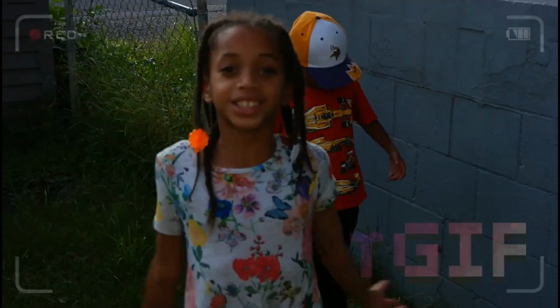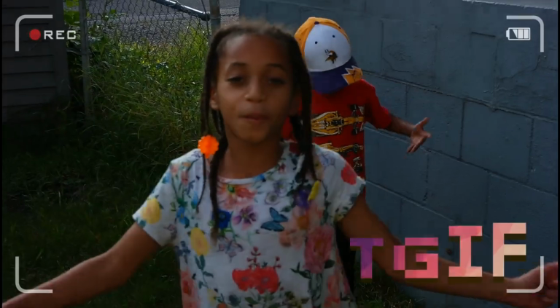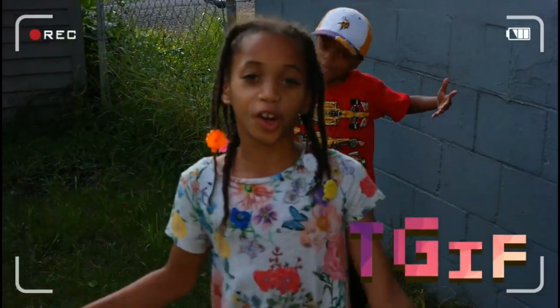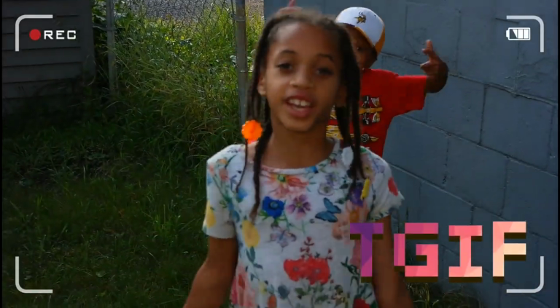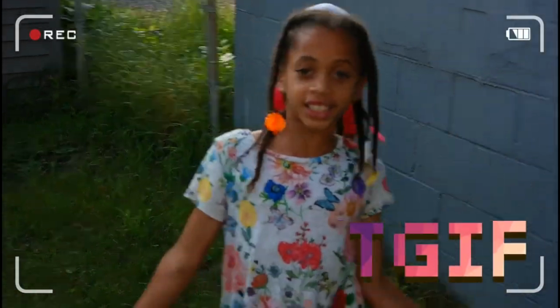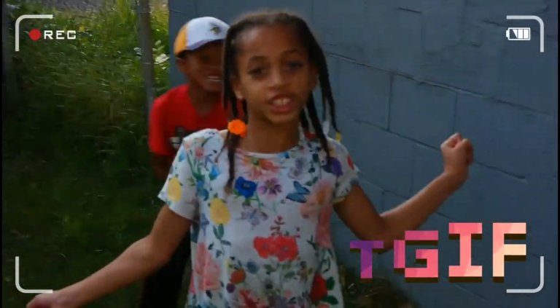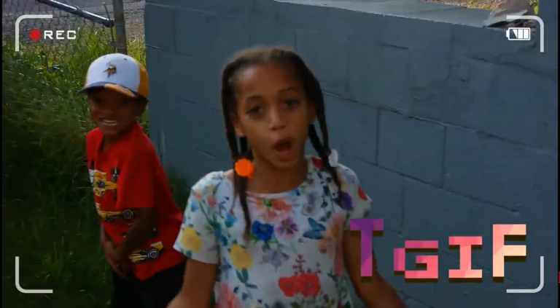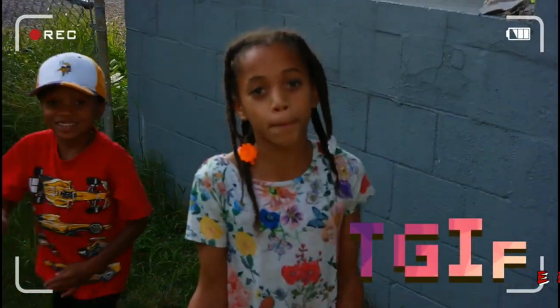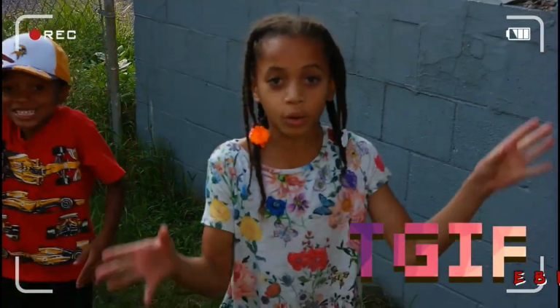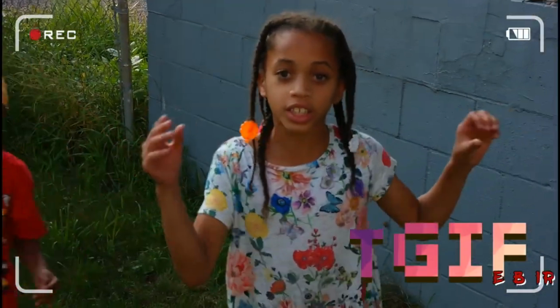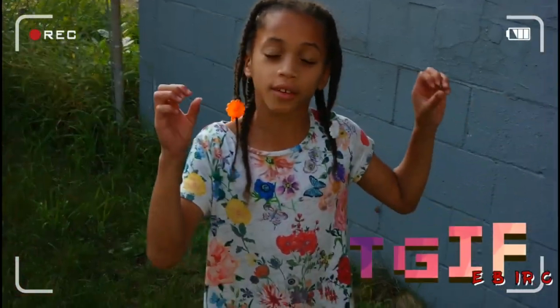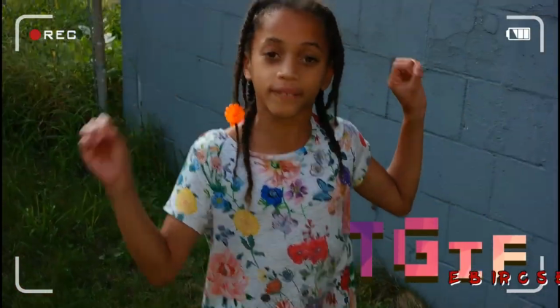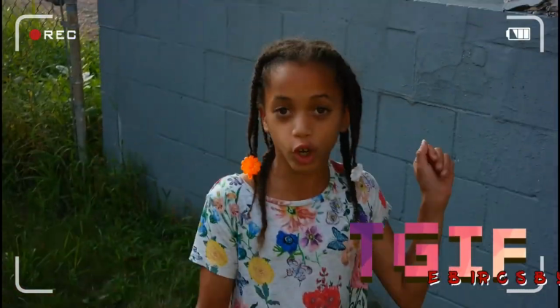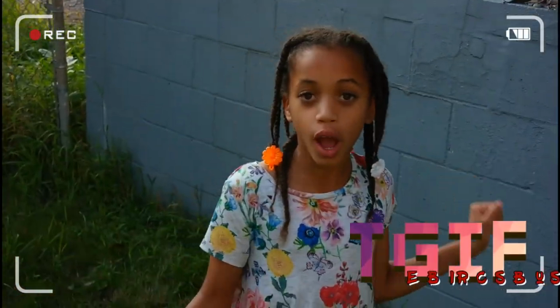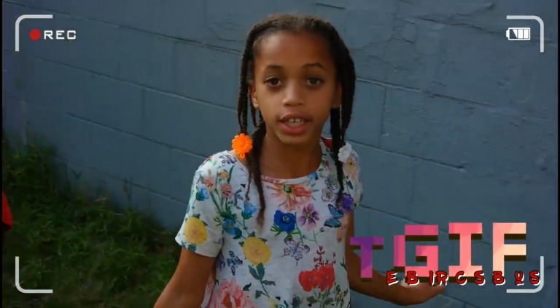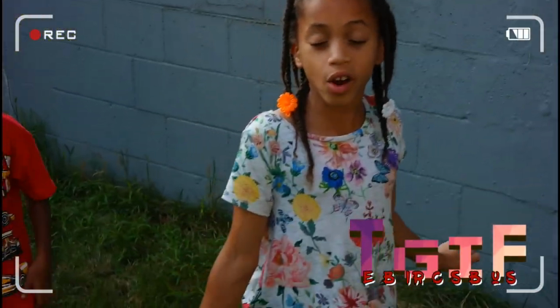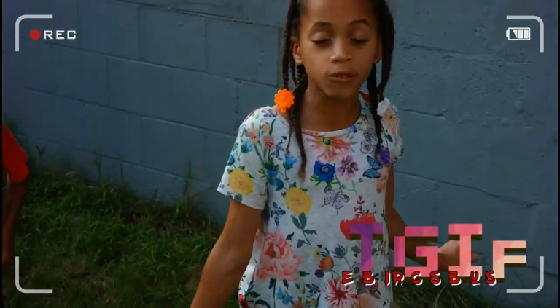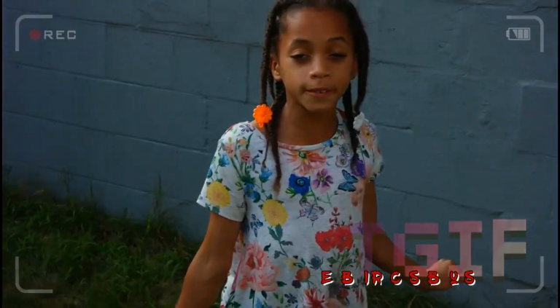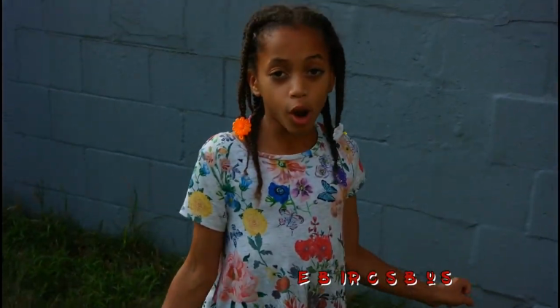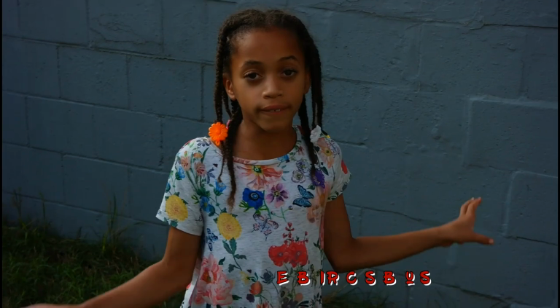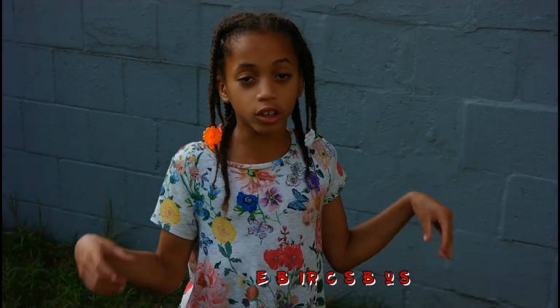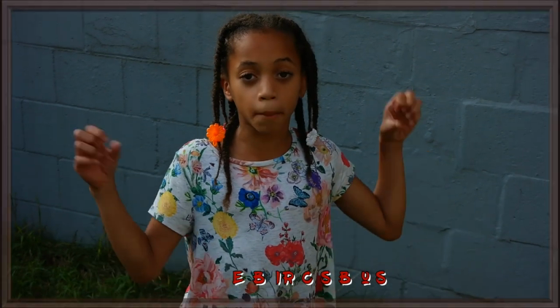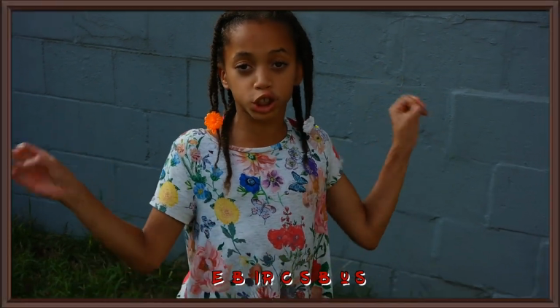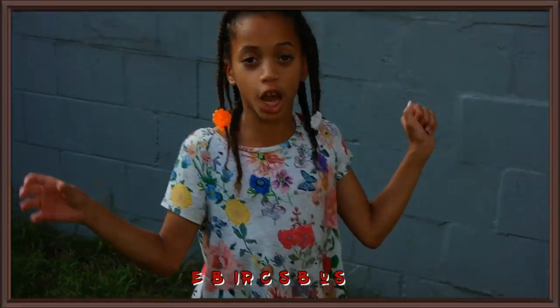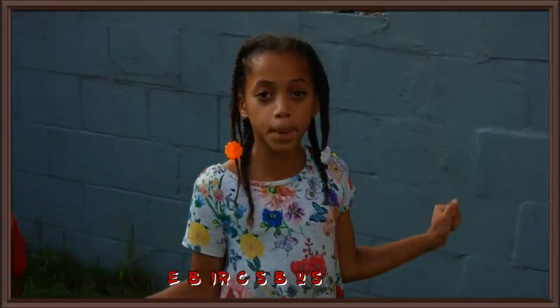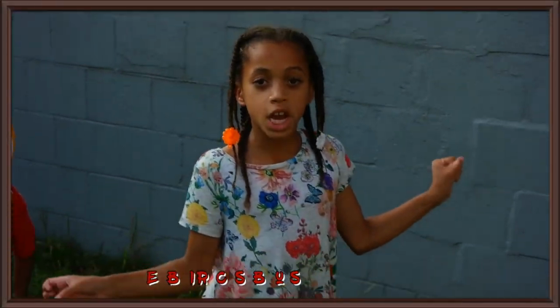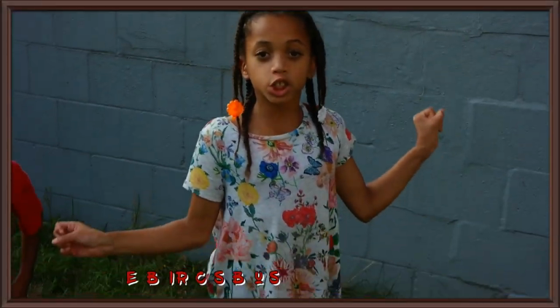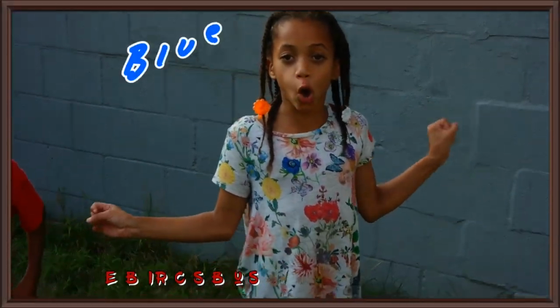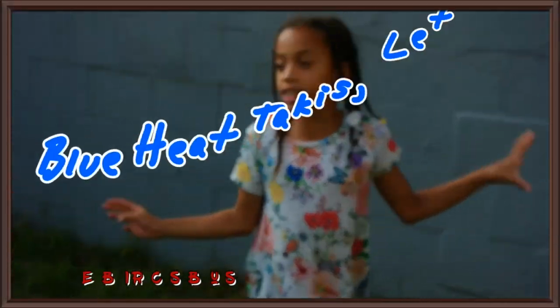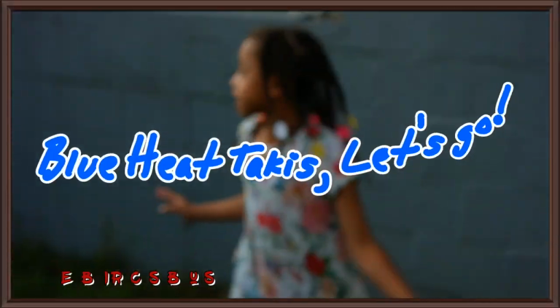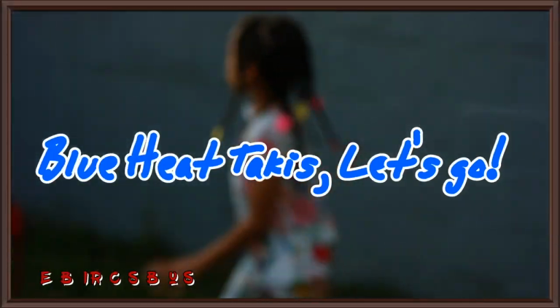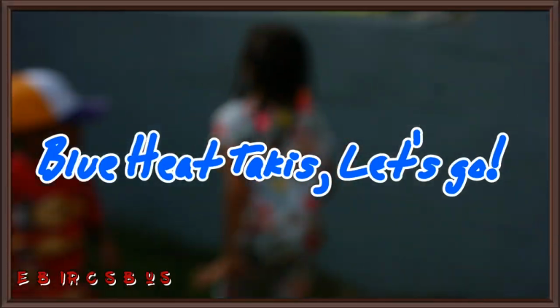What's up bro? It's Giselle back with another review. Today we're going to be reviewing some chips, so let's get started.